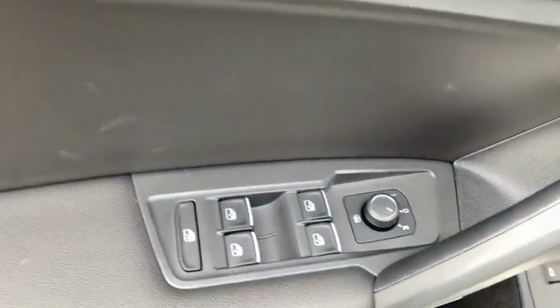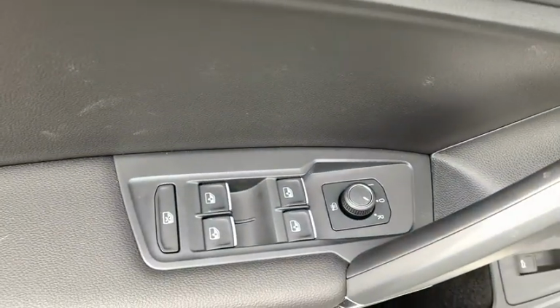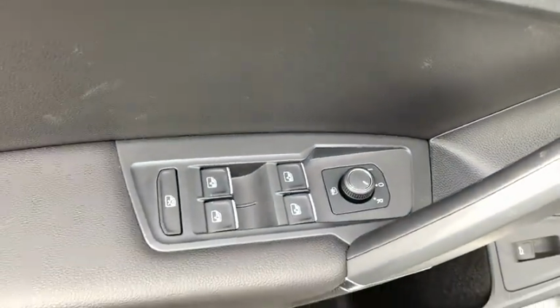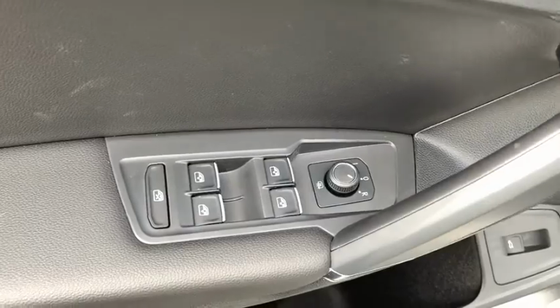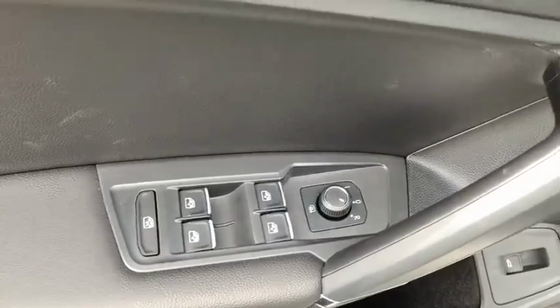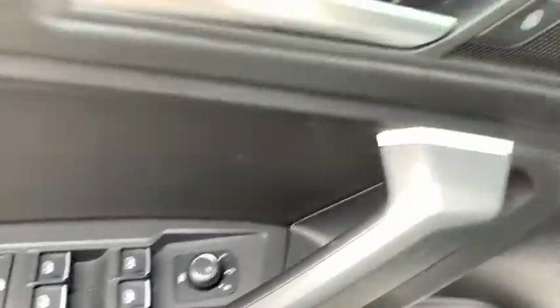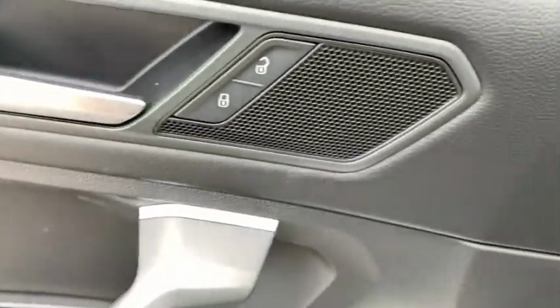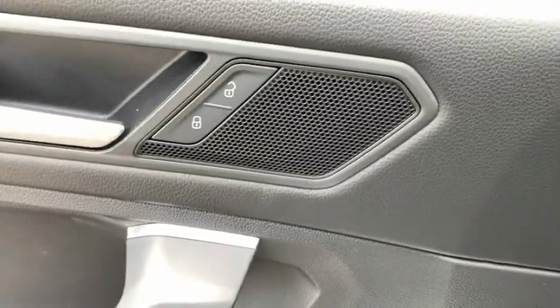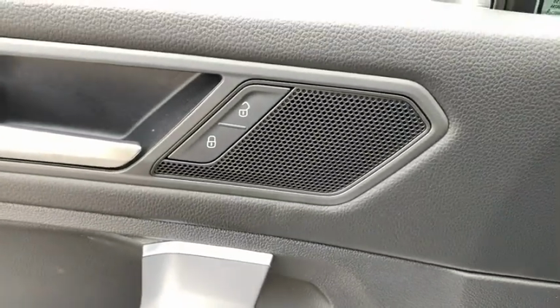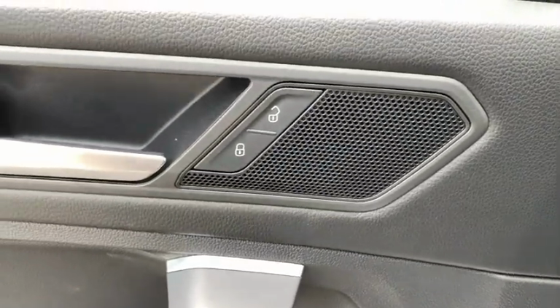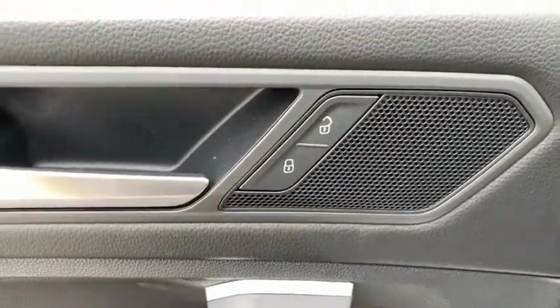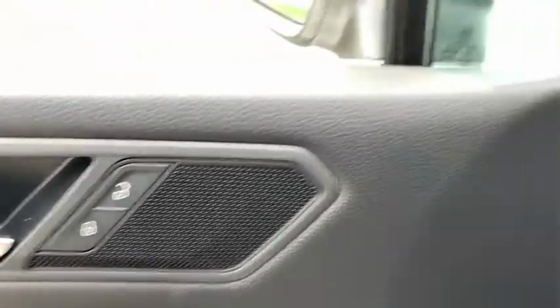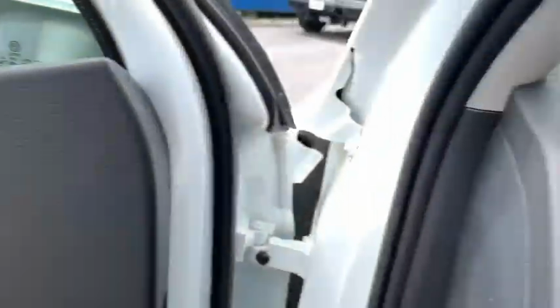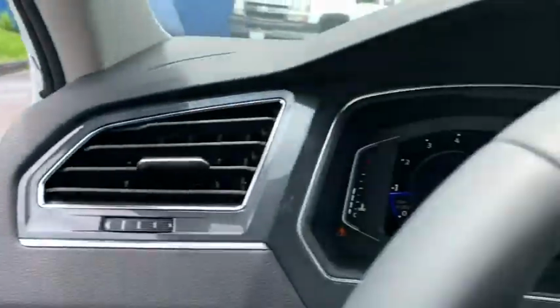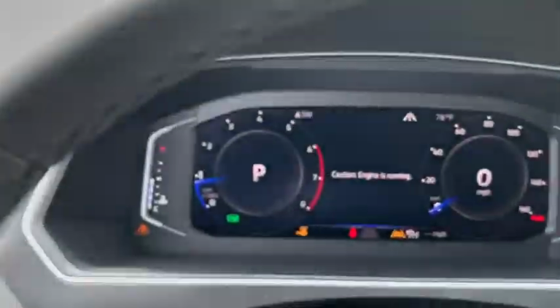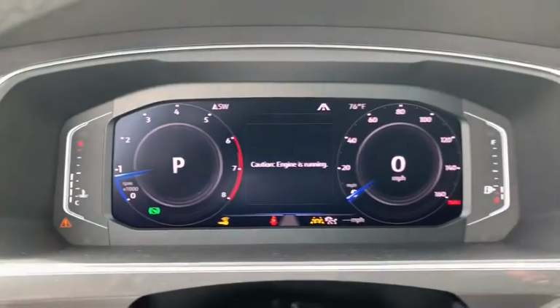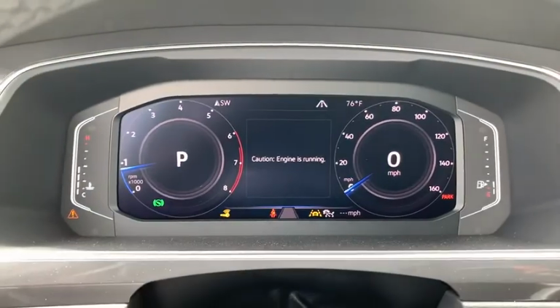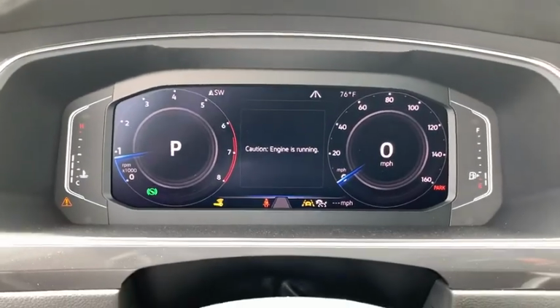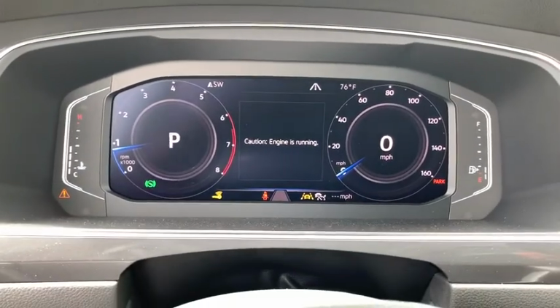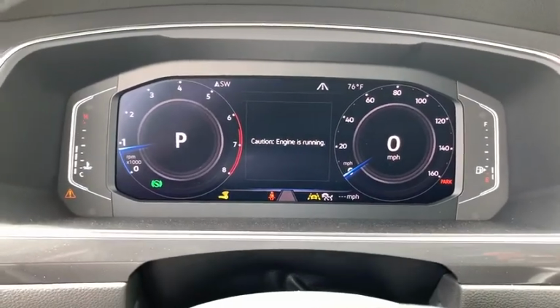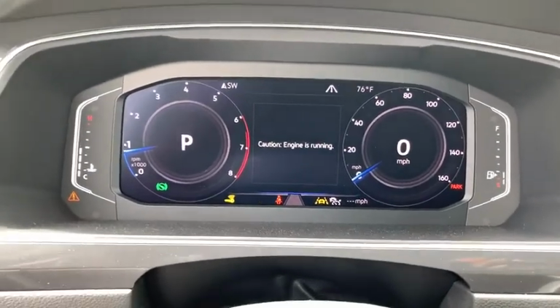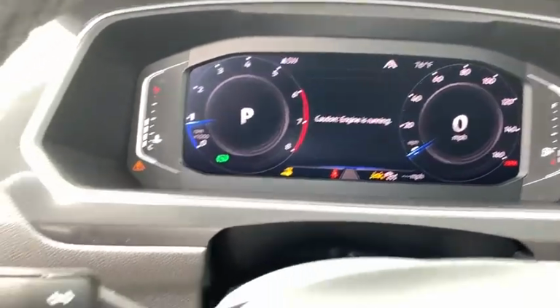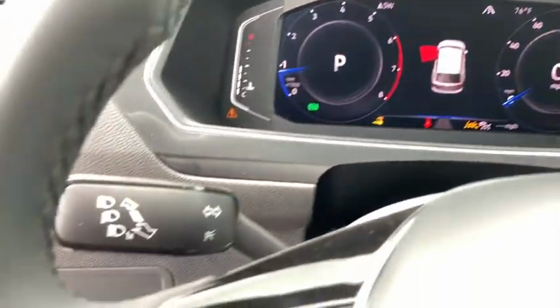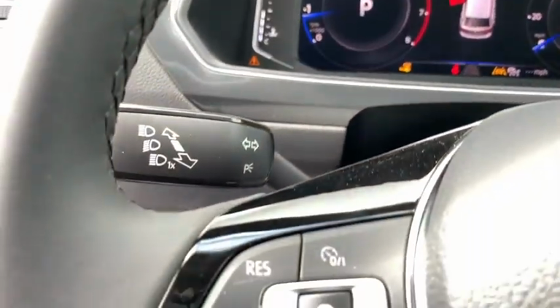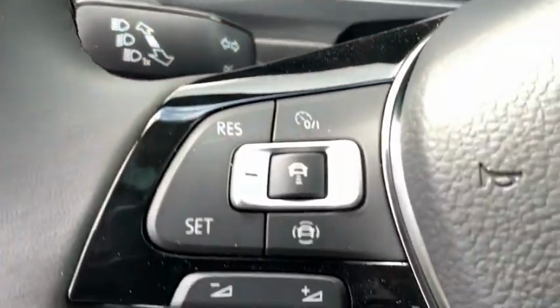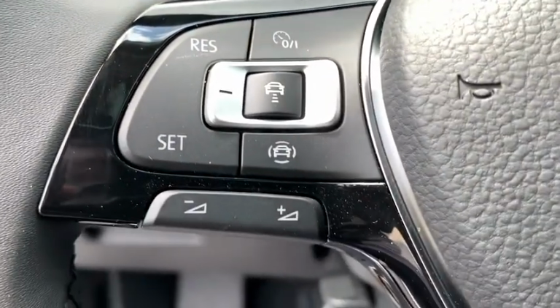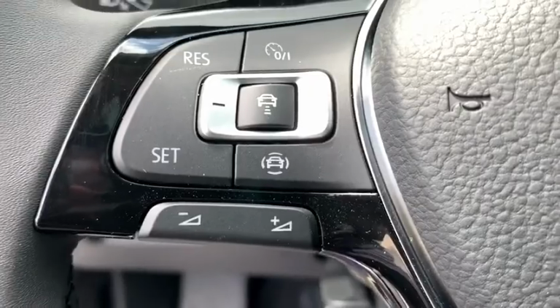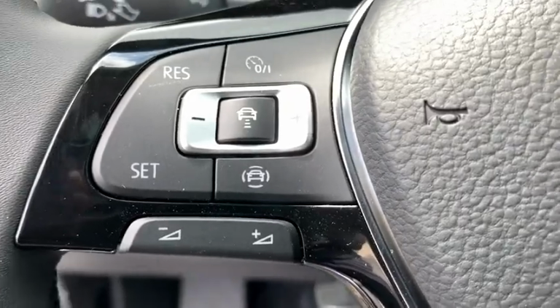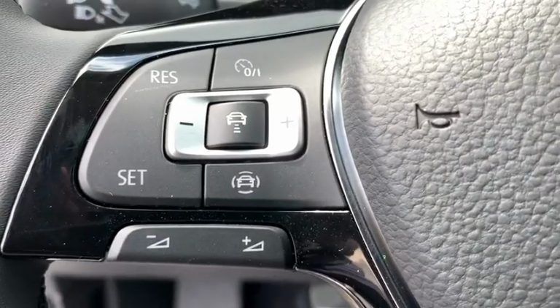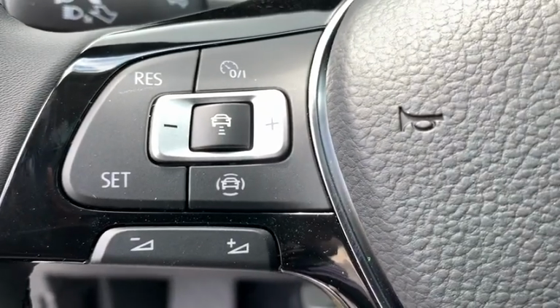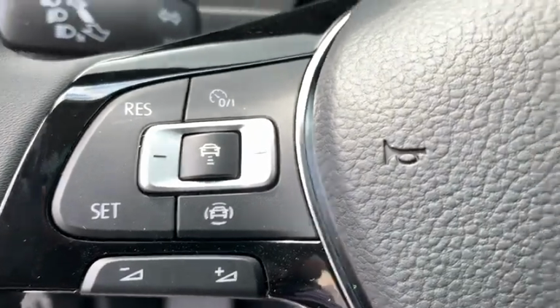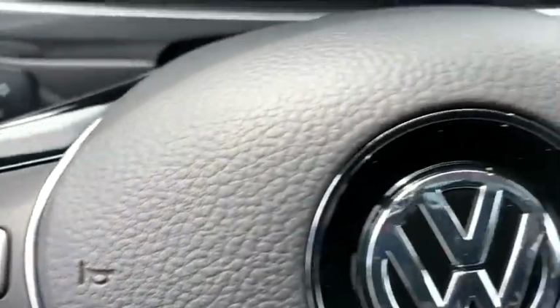Driver lumbar, adjustable steering wheel, cruise control, four-wheel disc brakes, ABS four-wheel, aluminum wheels, auto-off headlights, AM-FM stereo radio, rear defrost, universal garage door opener, heated driver's seat.